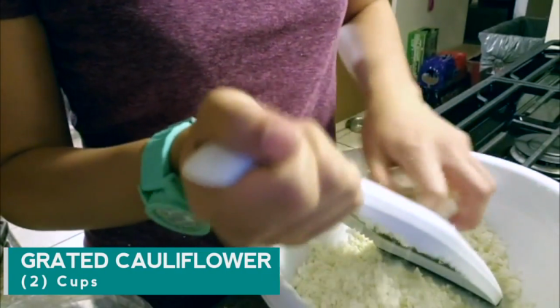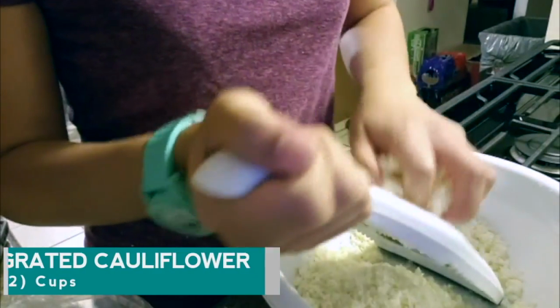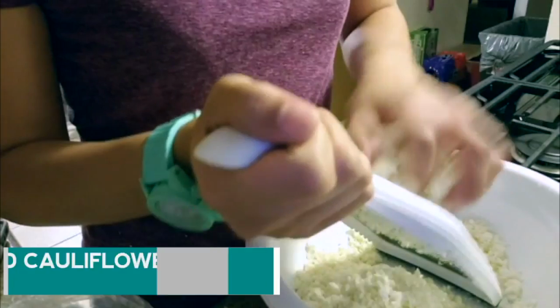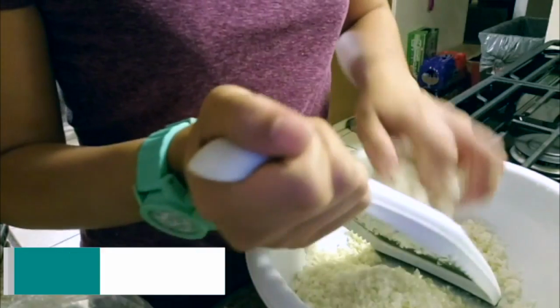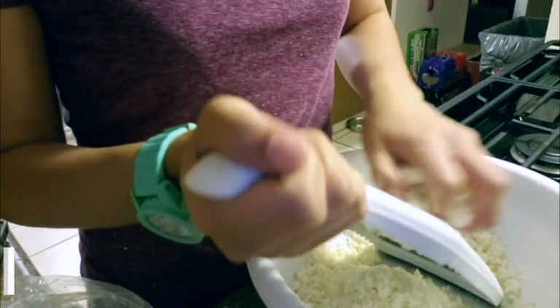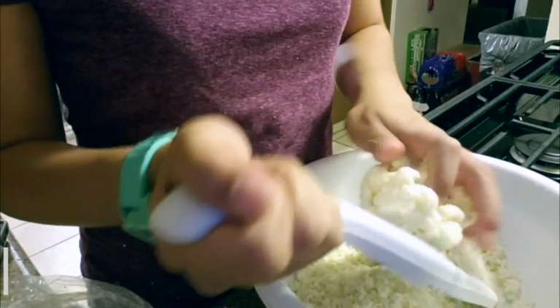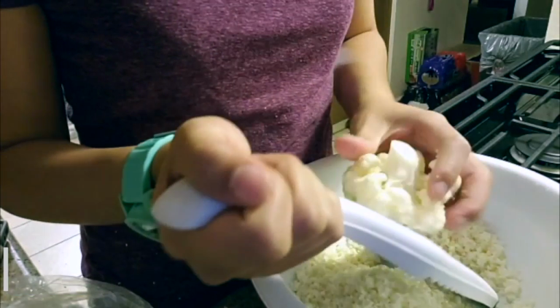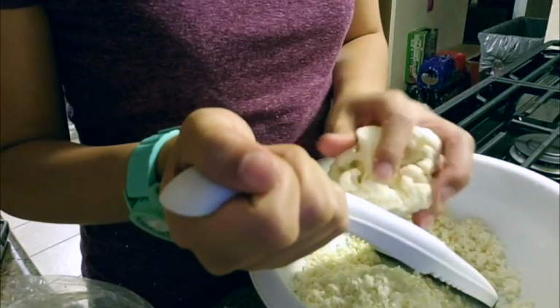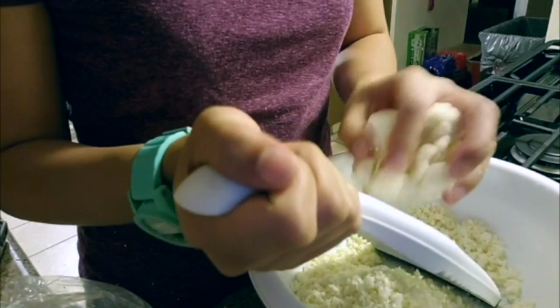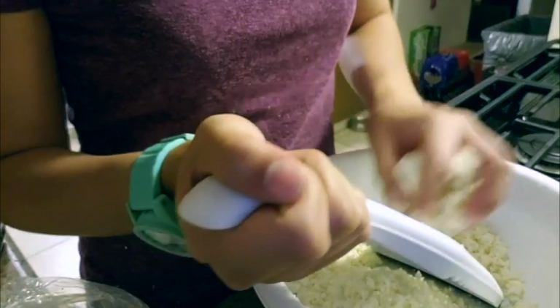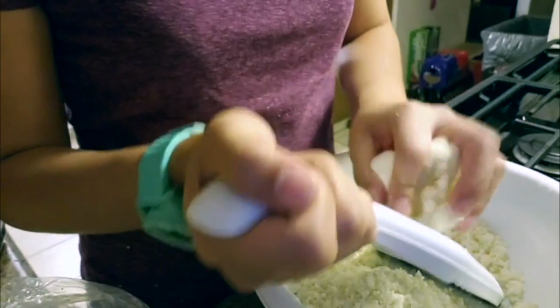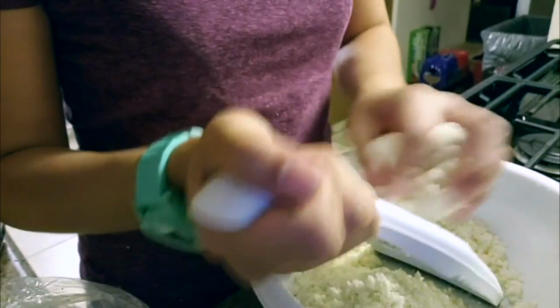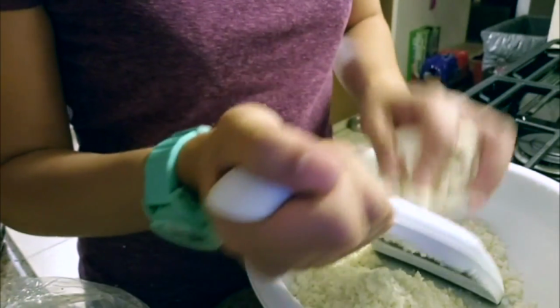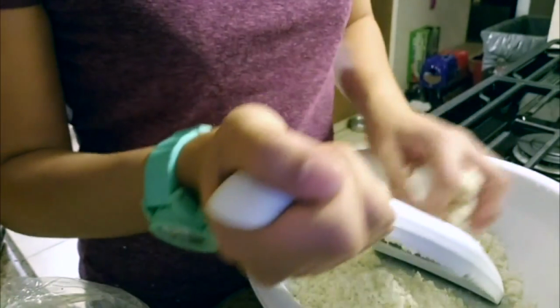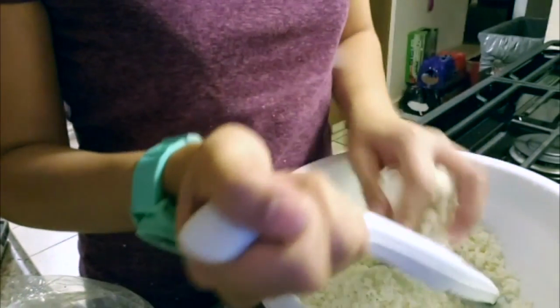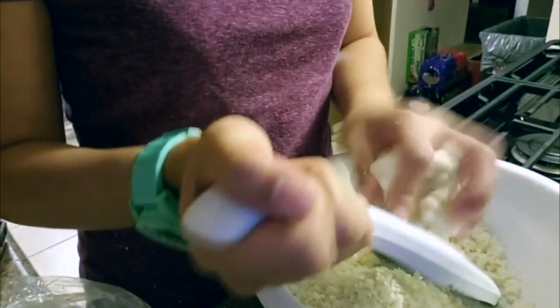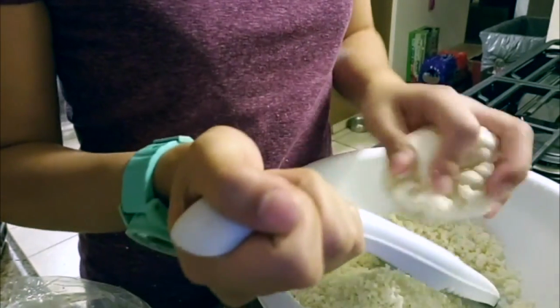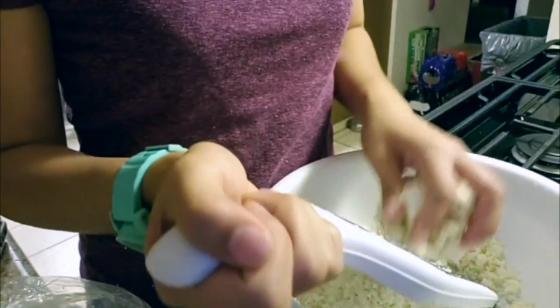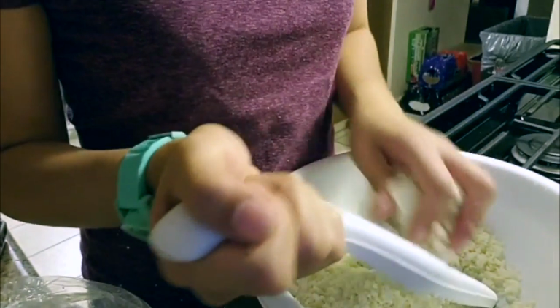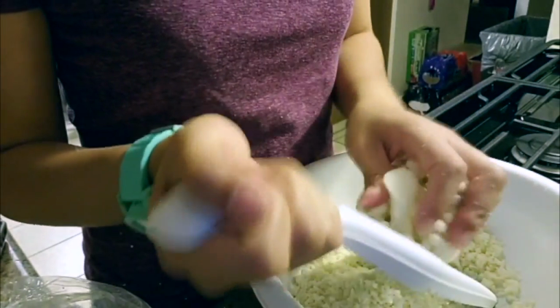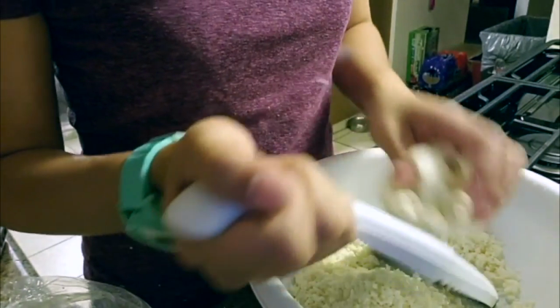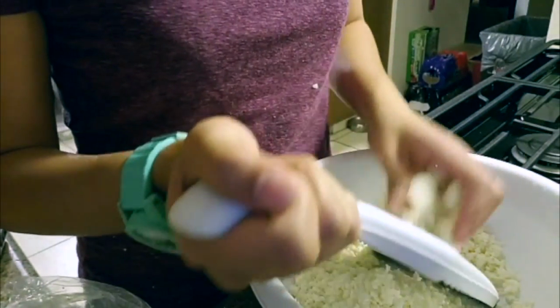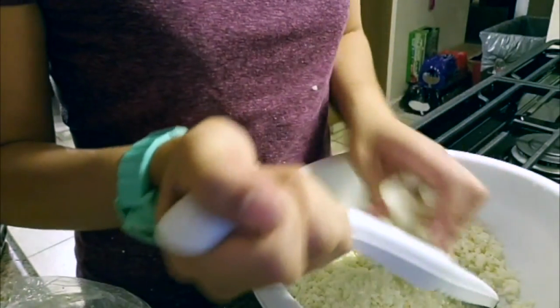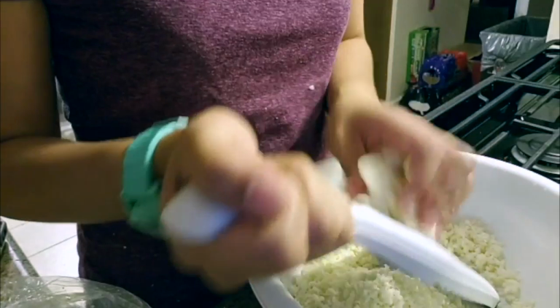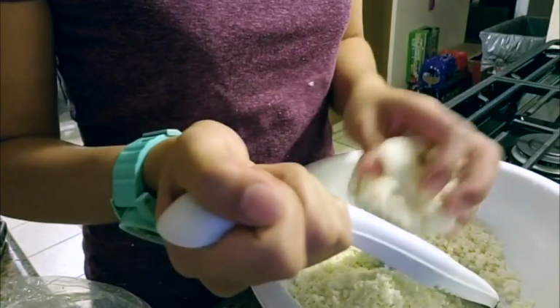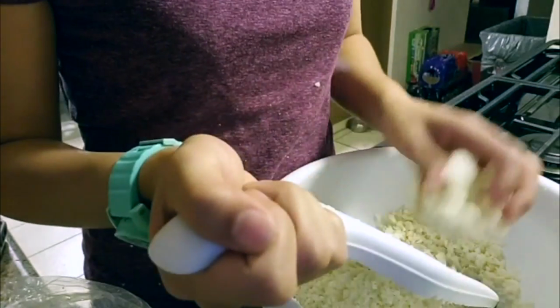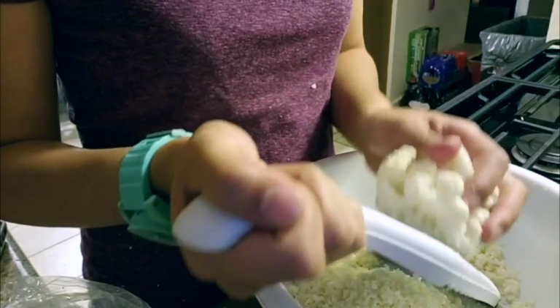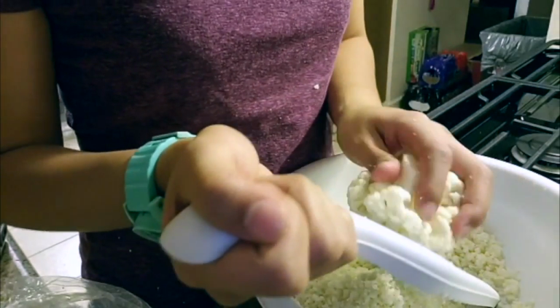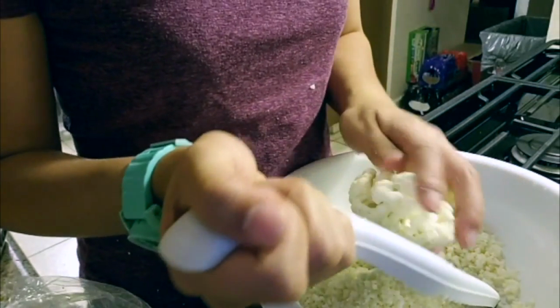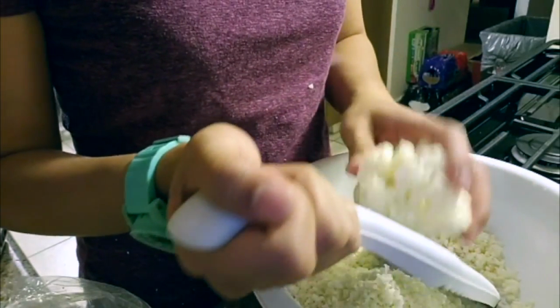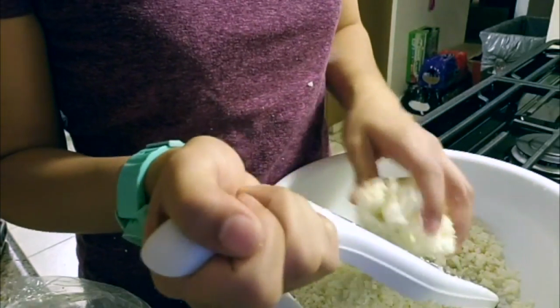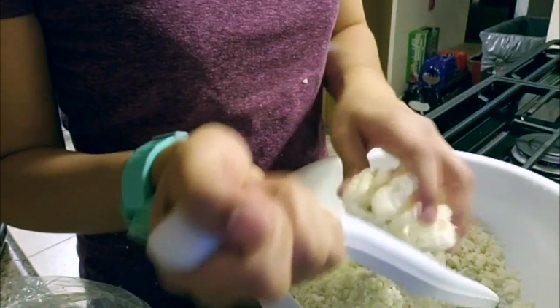Once we get two cups of cauliflower grated, then we're gonna proceed with making the pizza.